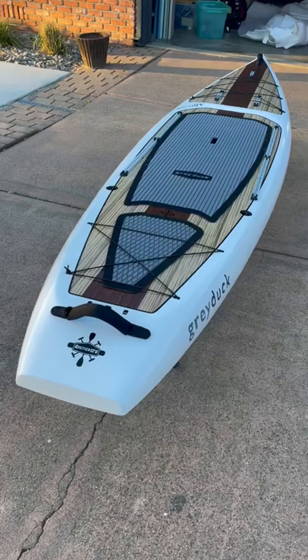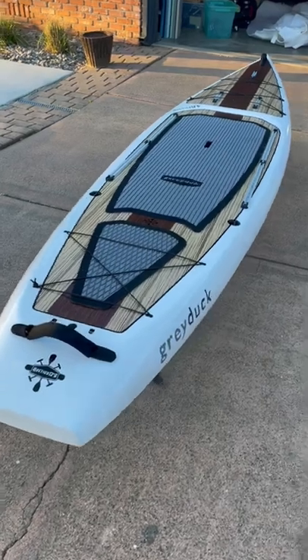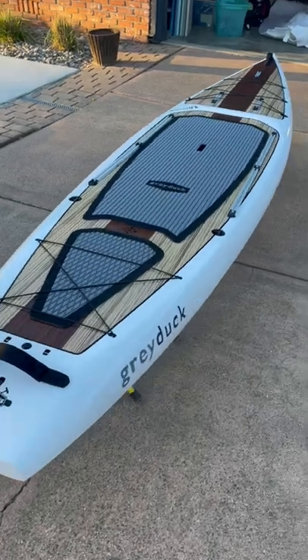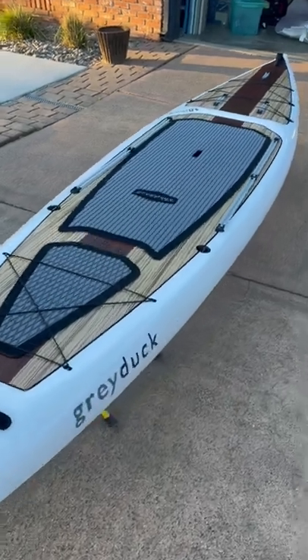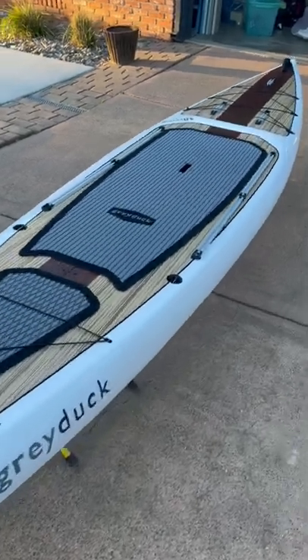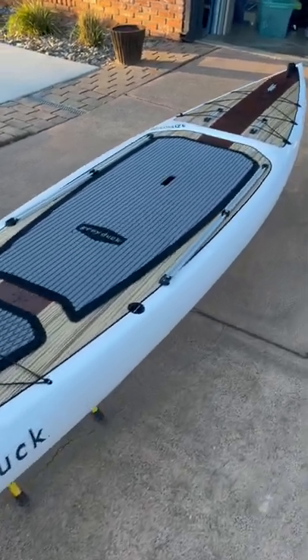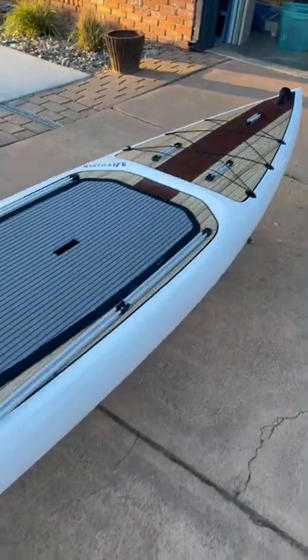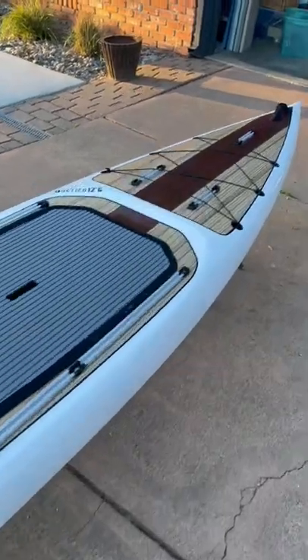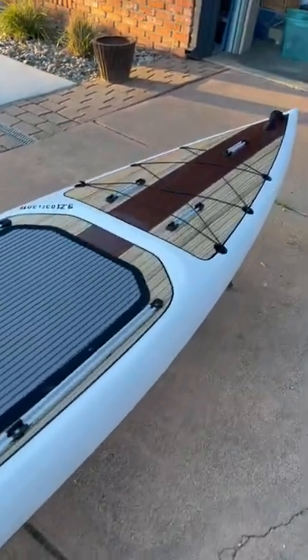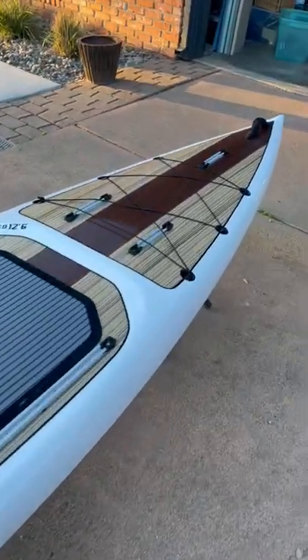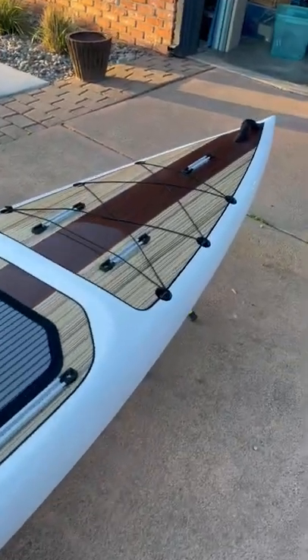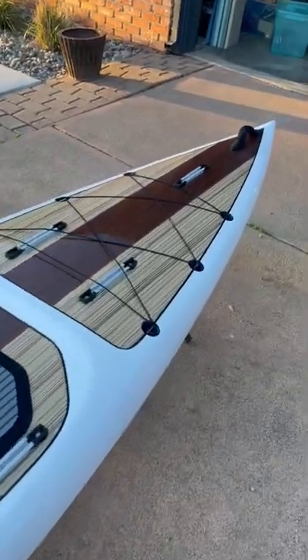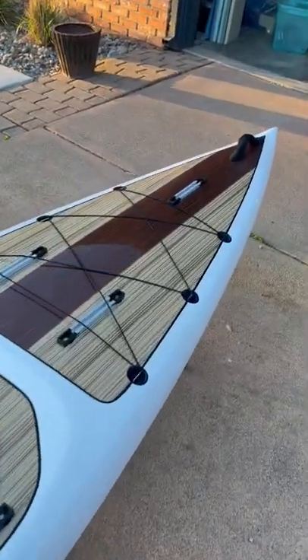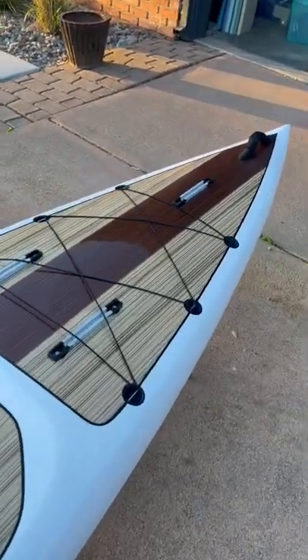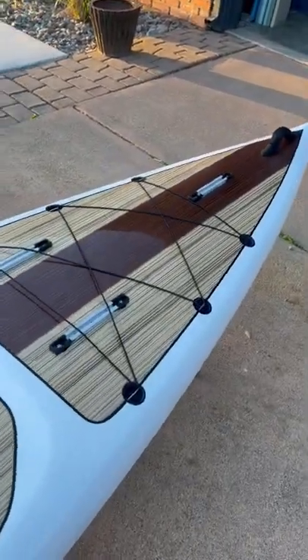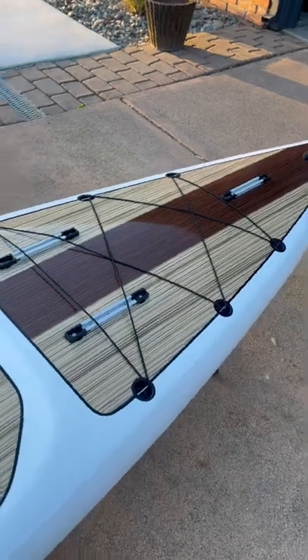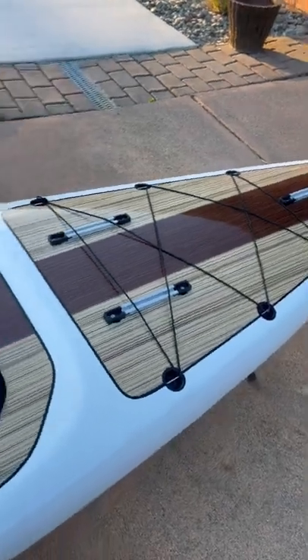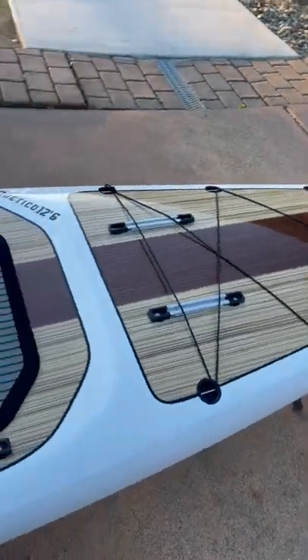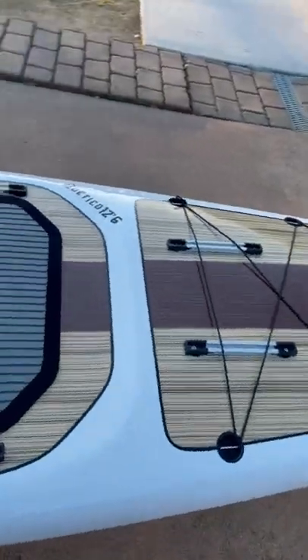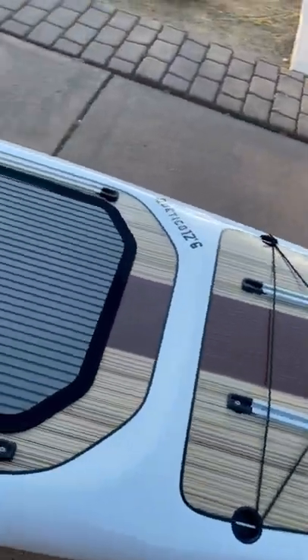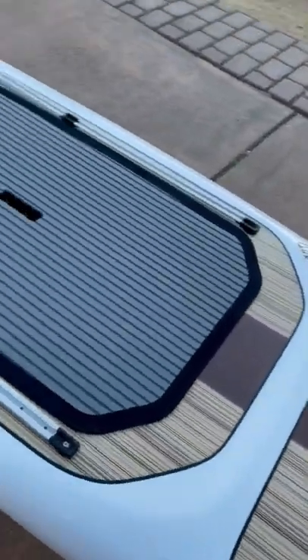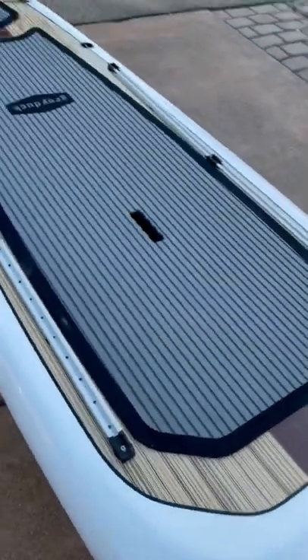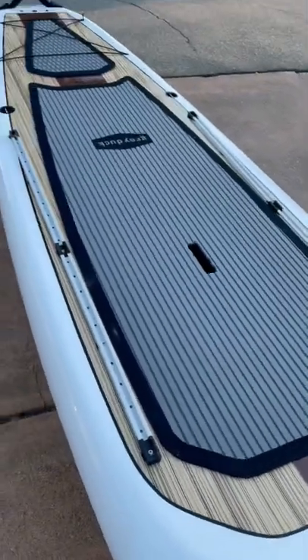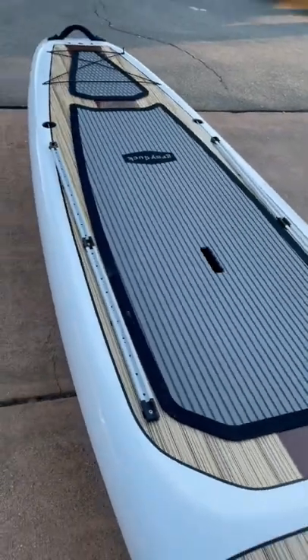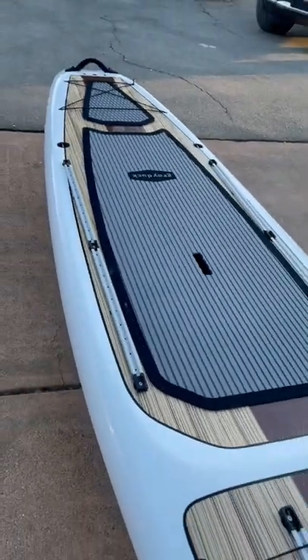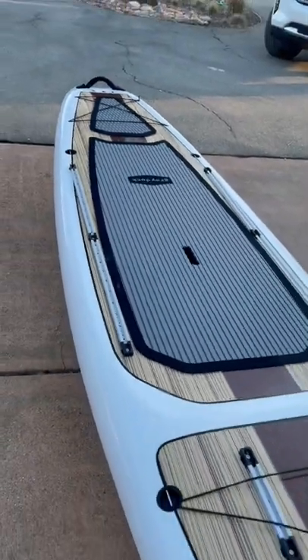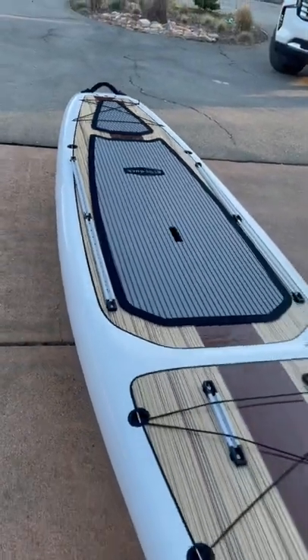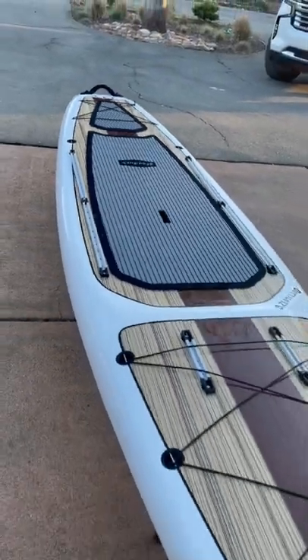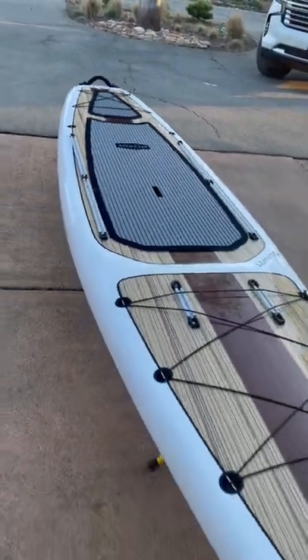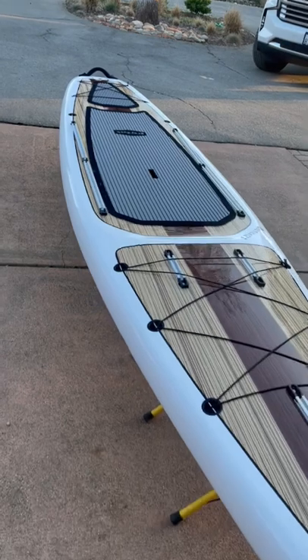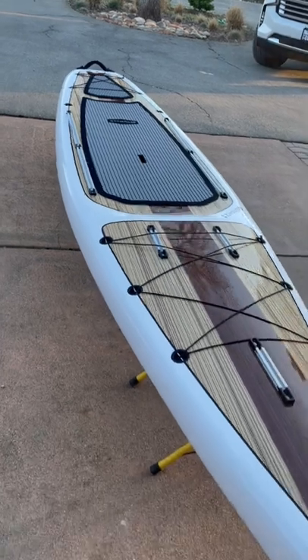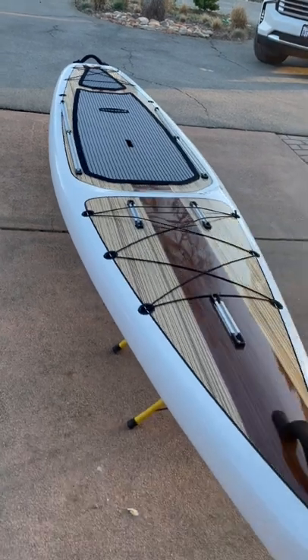Checking out the new Gray Duck Quetico. This is a board I brought in for myself to demo and to play with. It's kind of a touring board — it's not a race board, but it's definitely built for efficiency and glide.